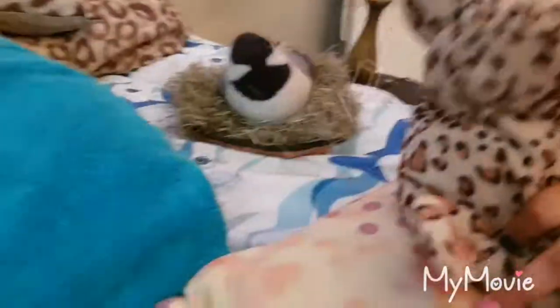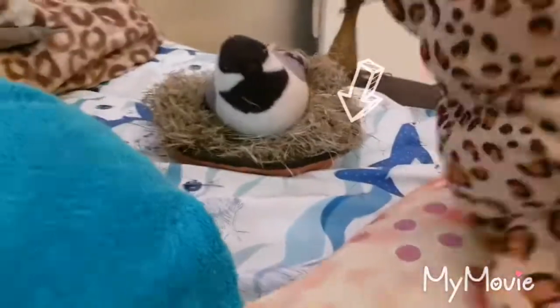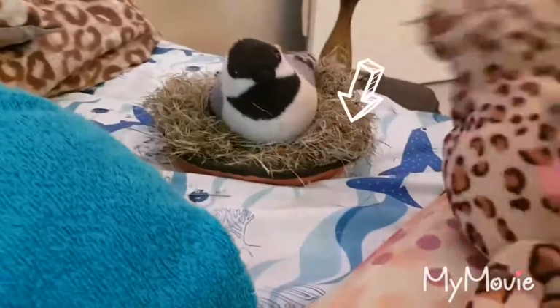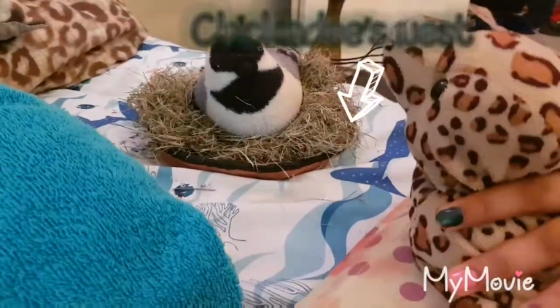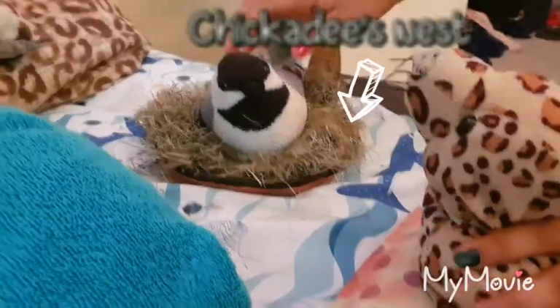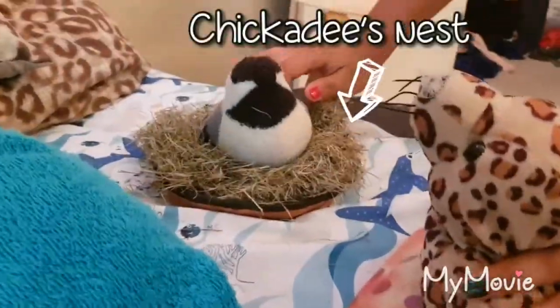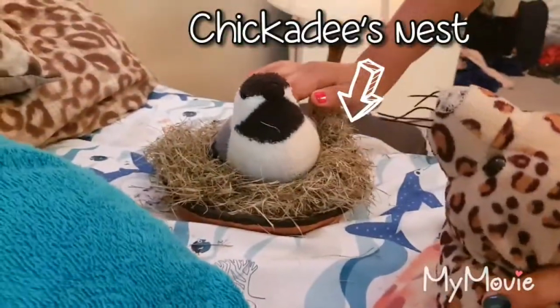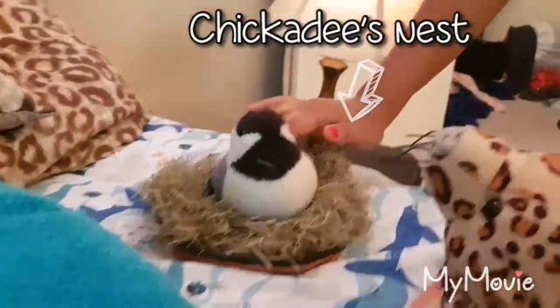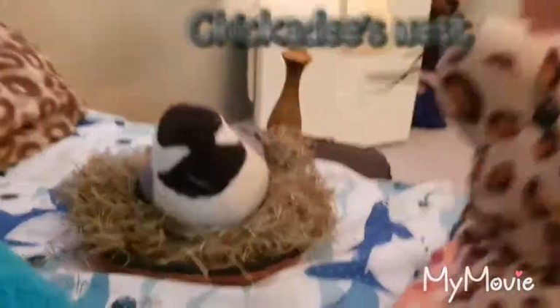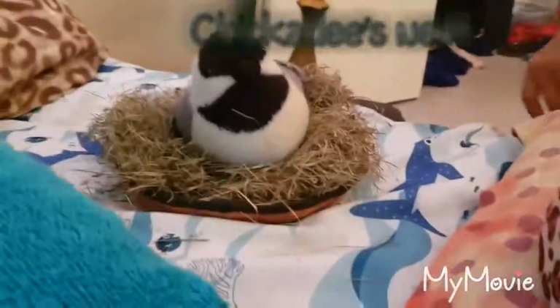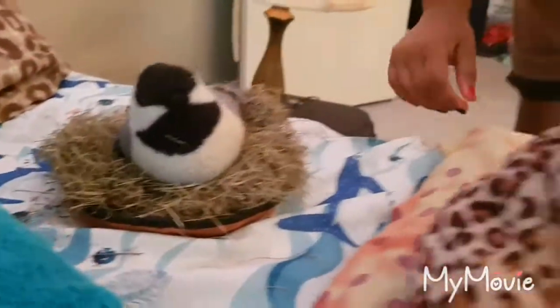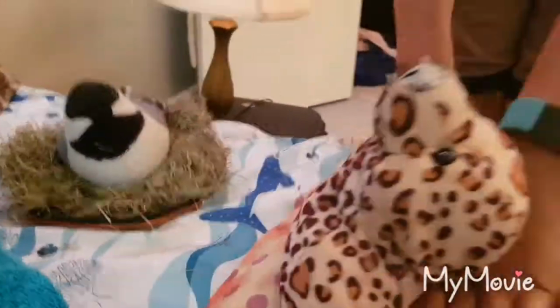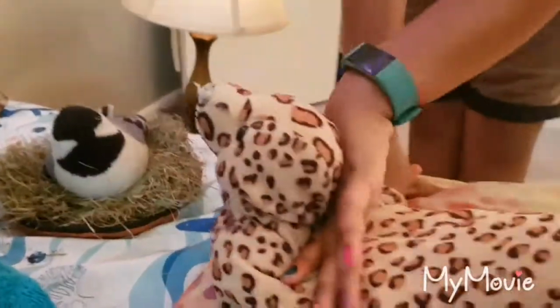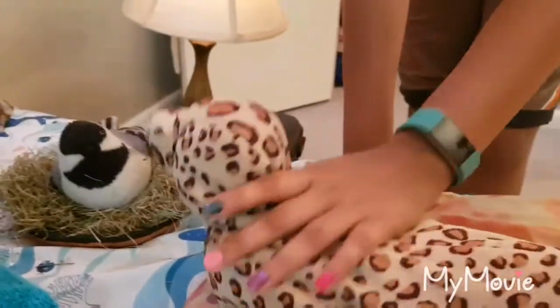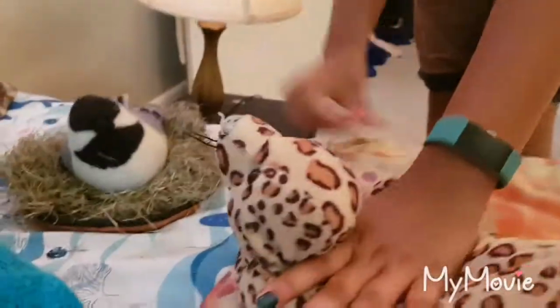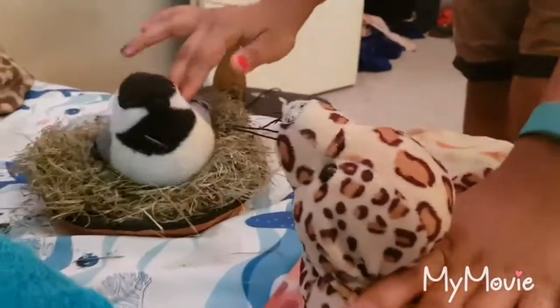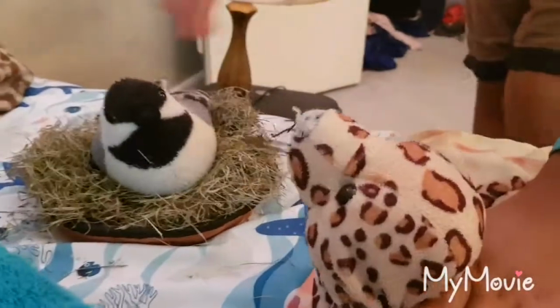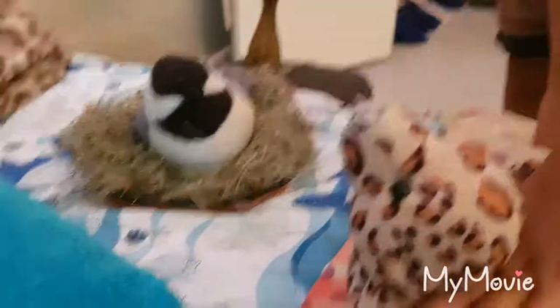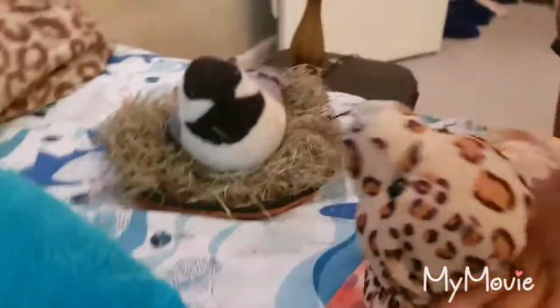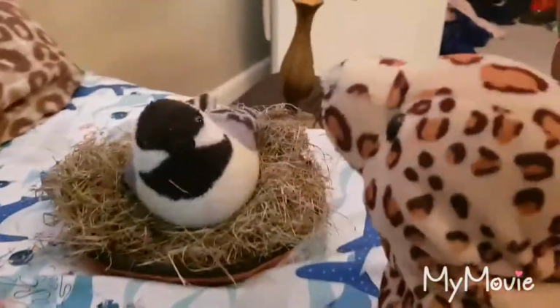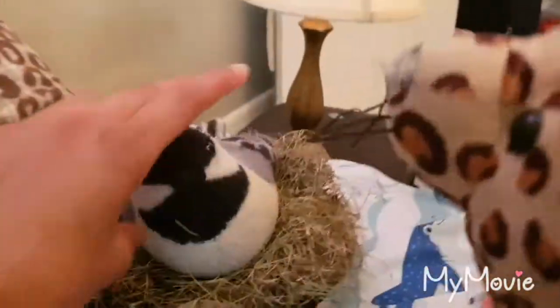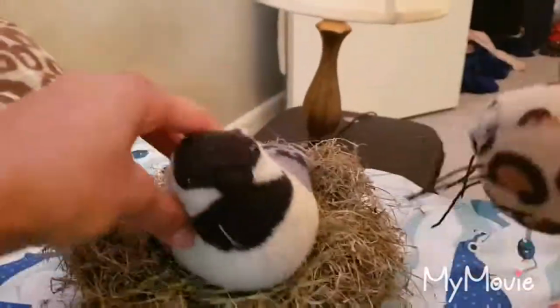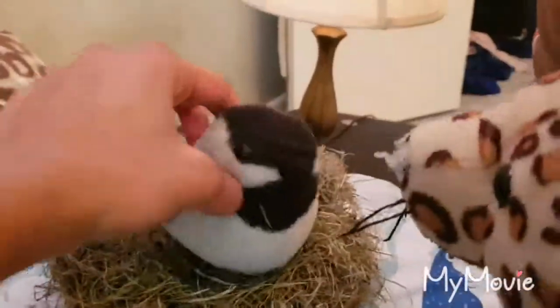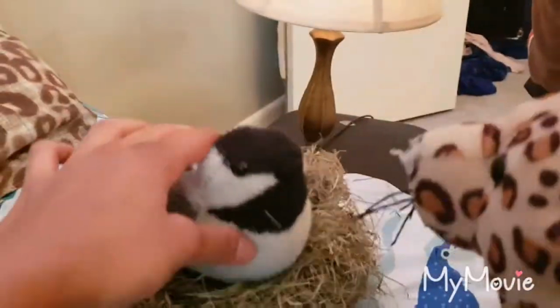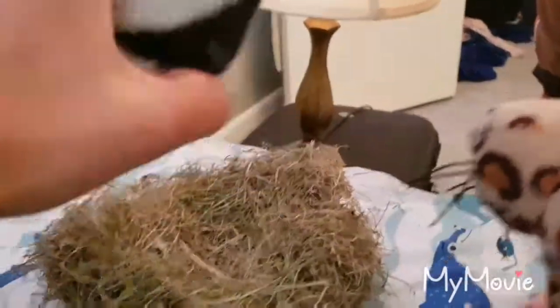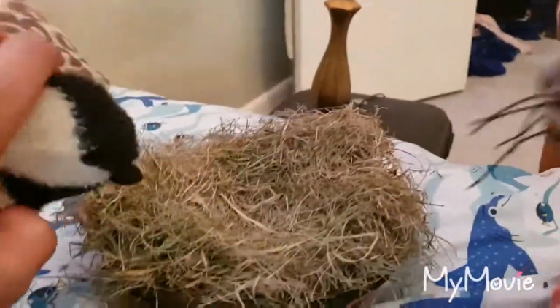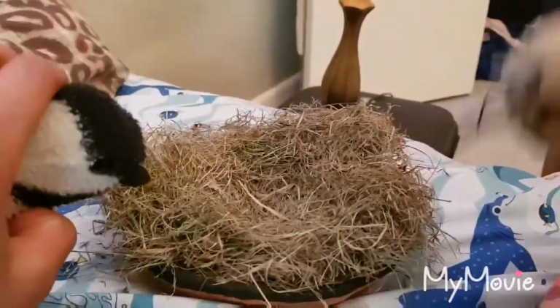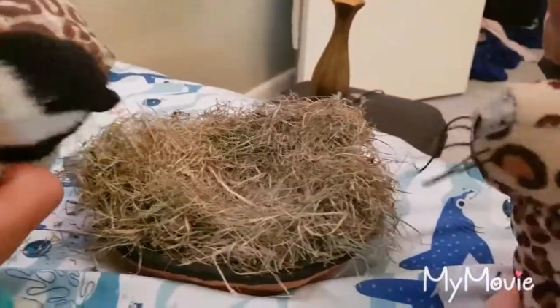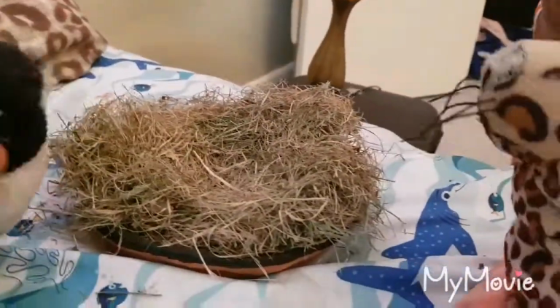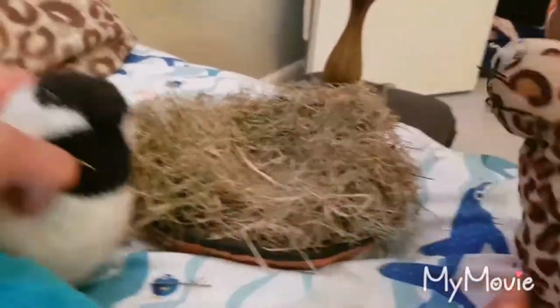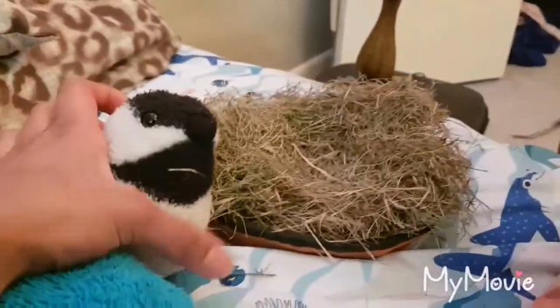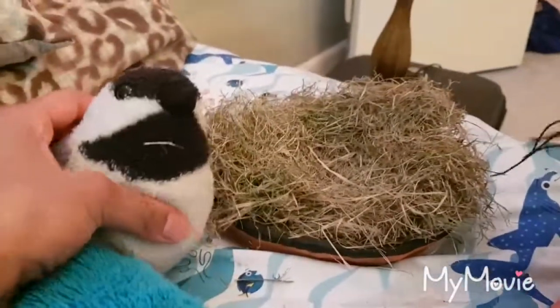Hi Jinky. Hi. See, you got your little nest there. Mm-hmm. See, this is my nest. Yeah, you go. She's pretty cute.